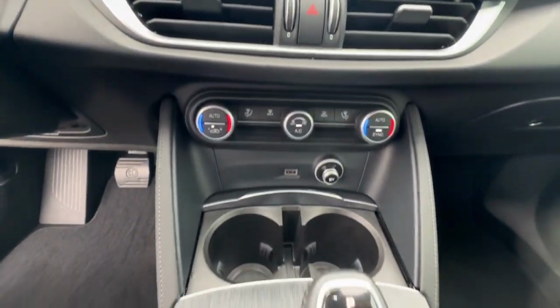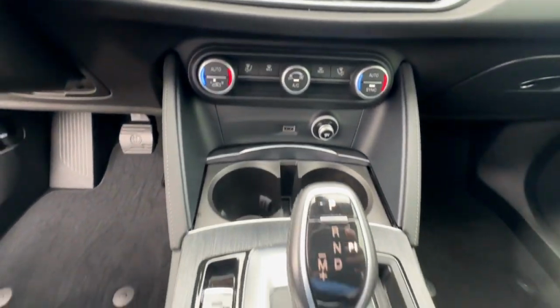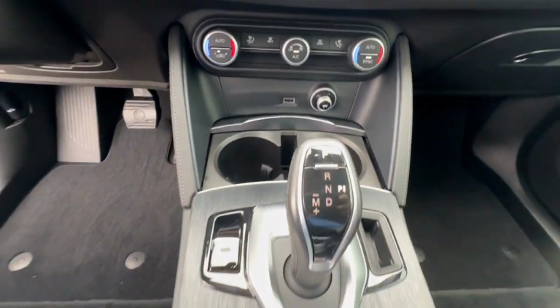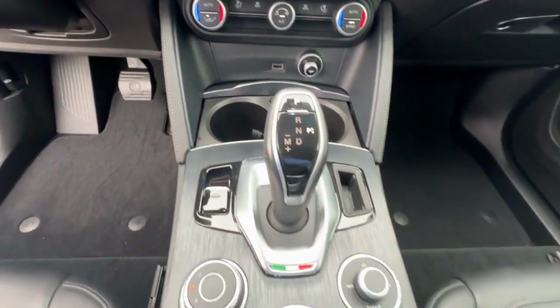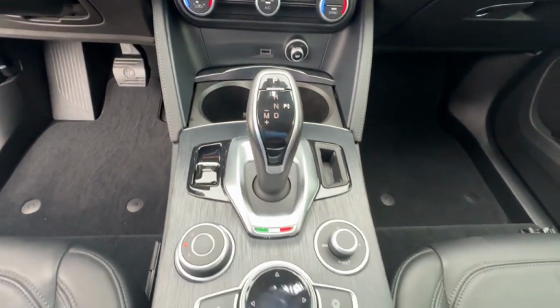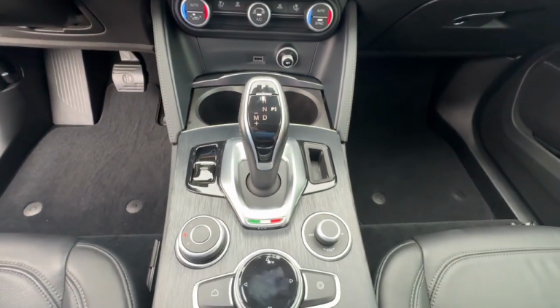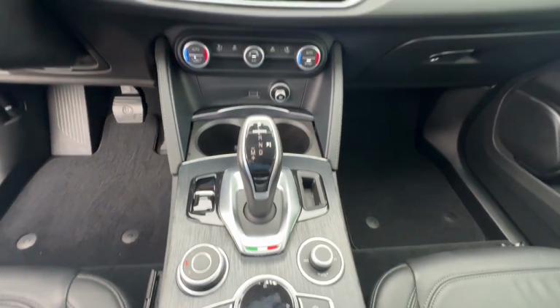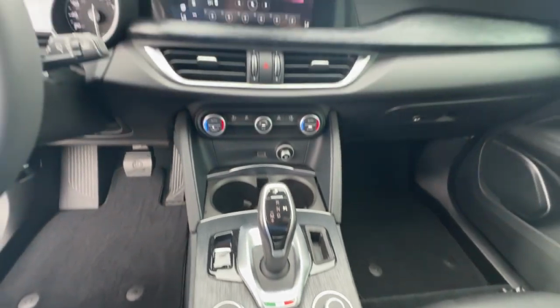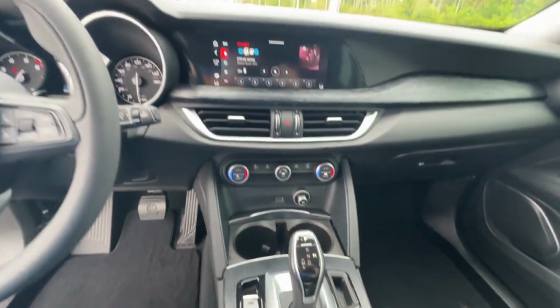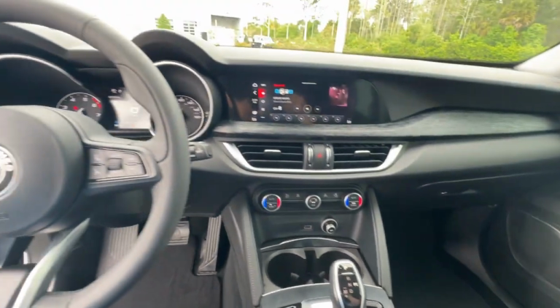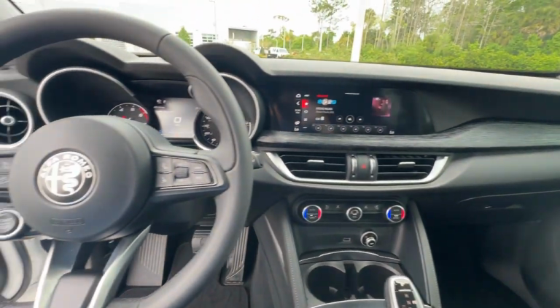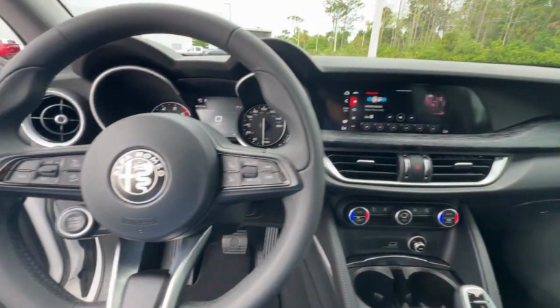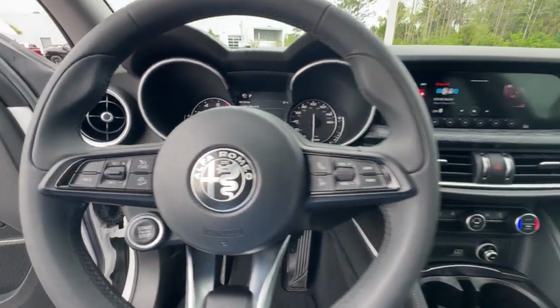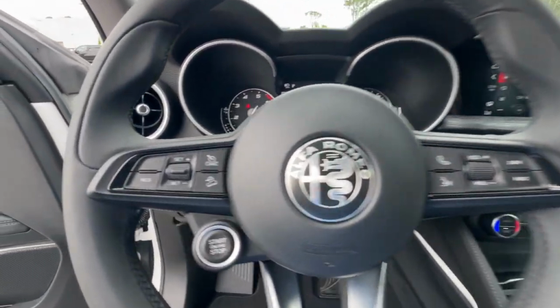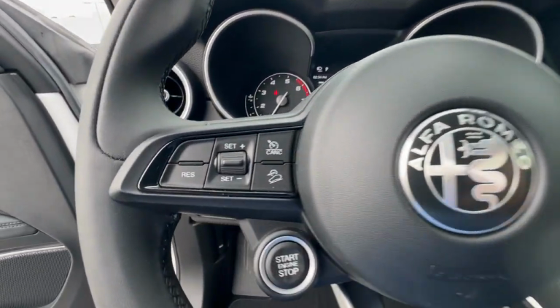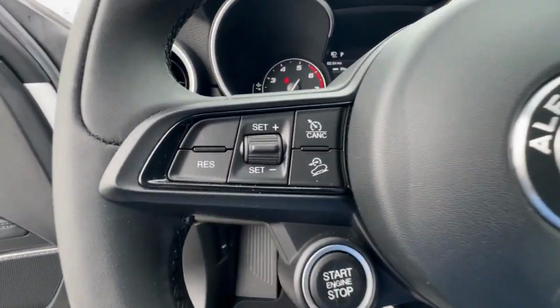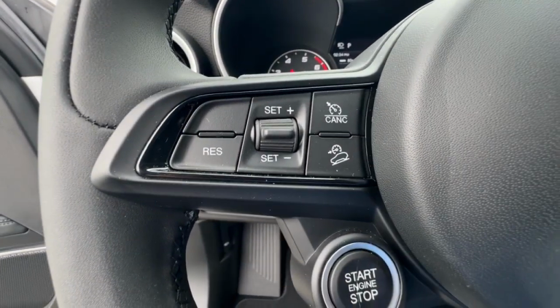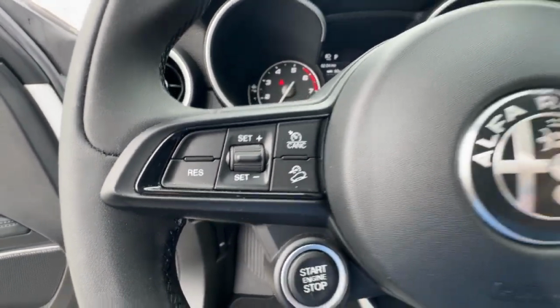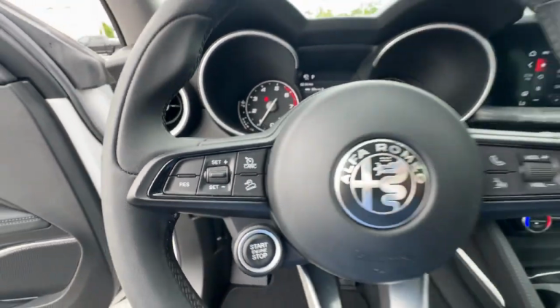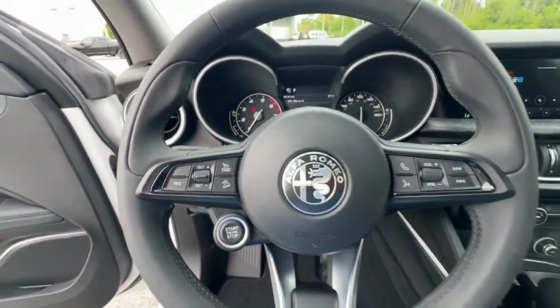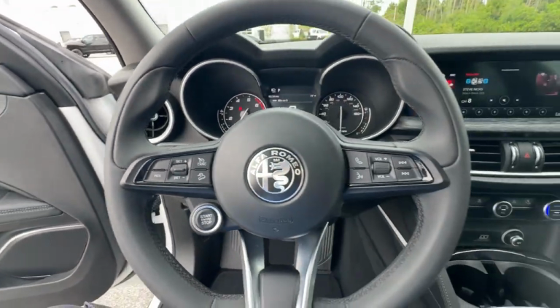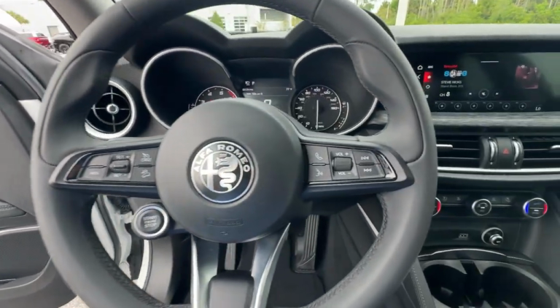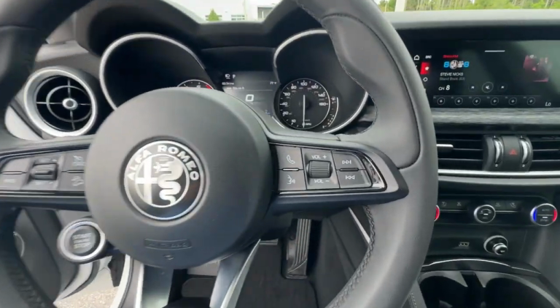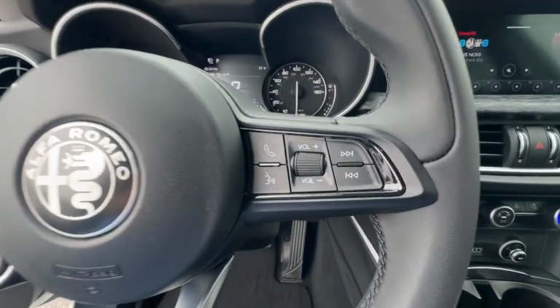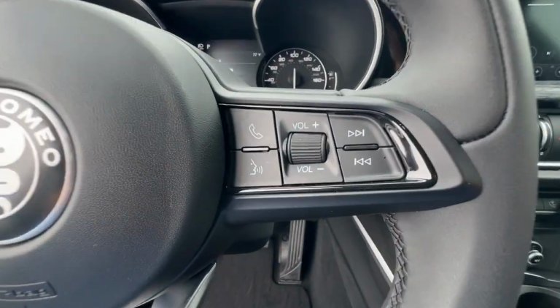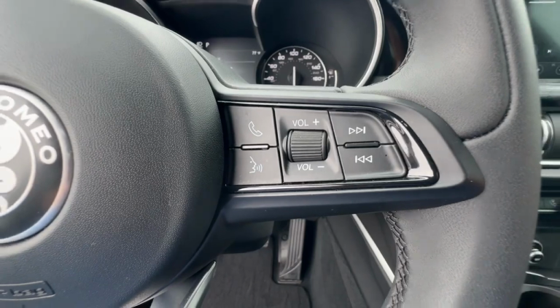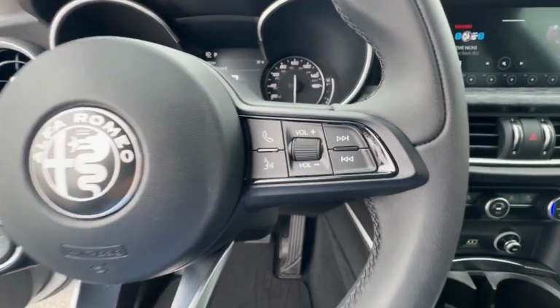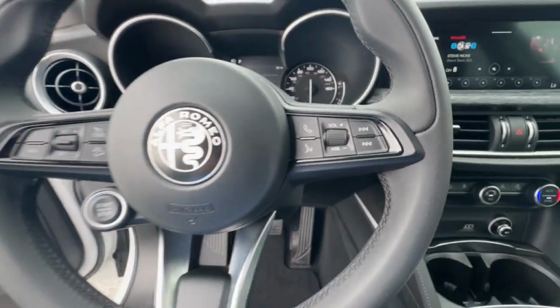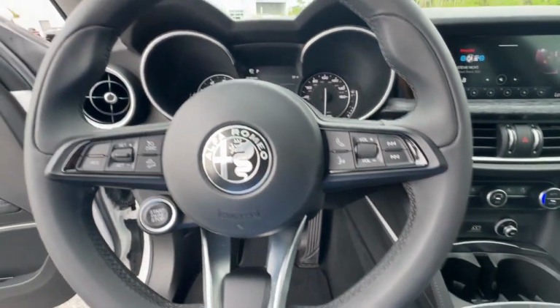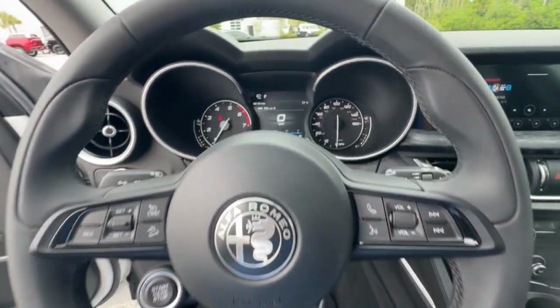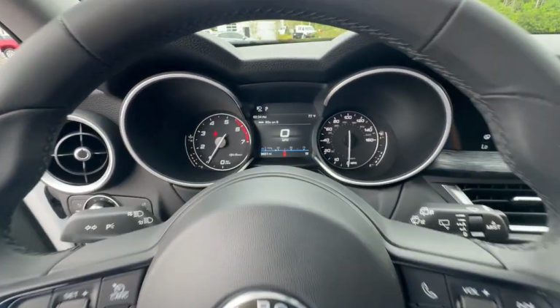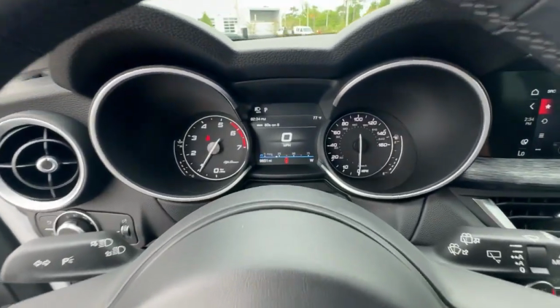Be connected to the road like never before in this smooth, responsive Stelvio. Come in for a delightful test drive. Our team will make it the best part of your day.